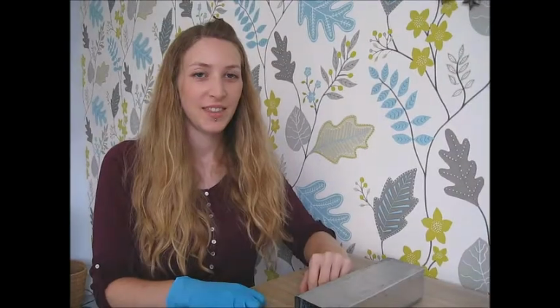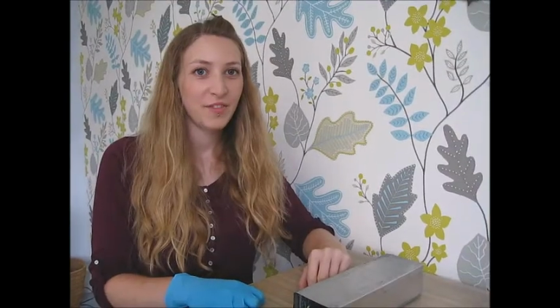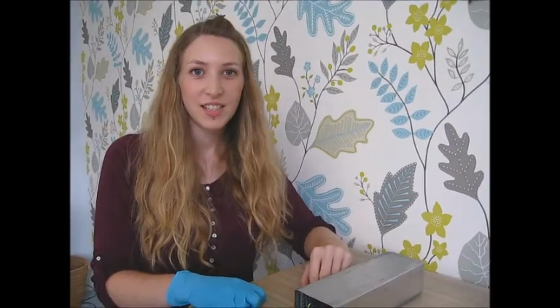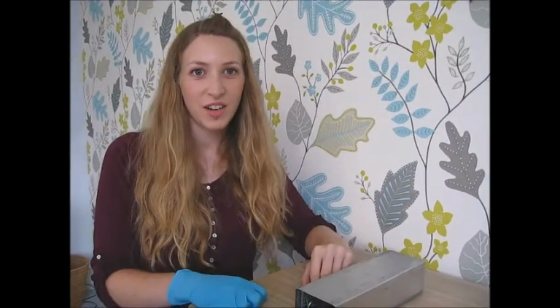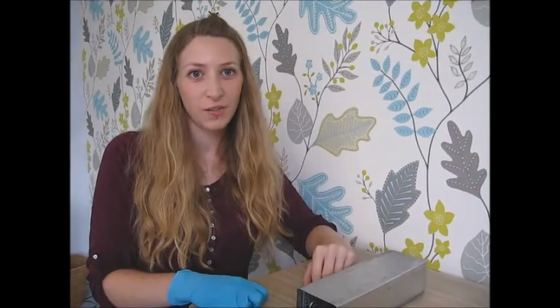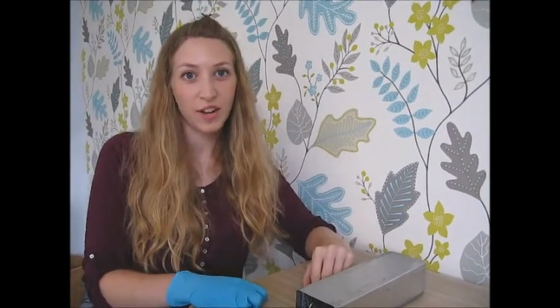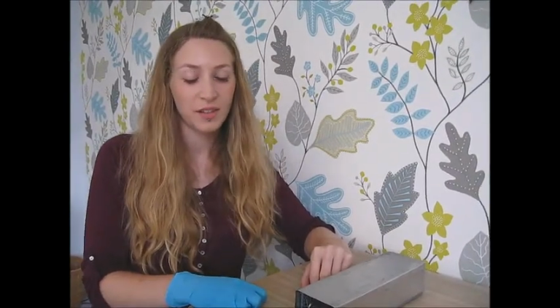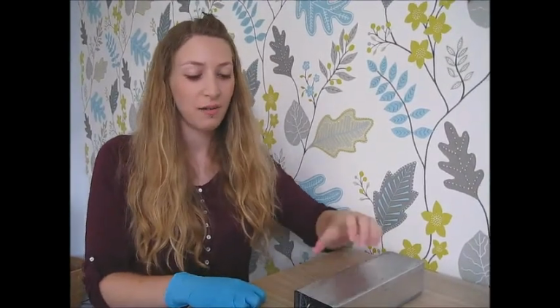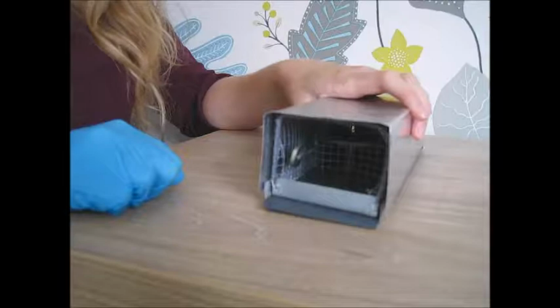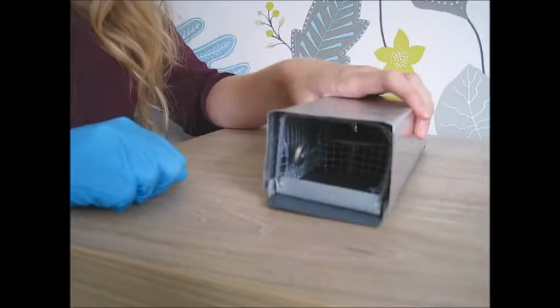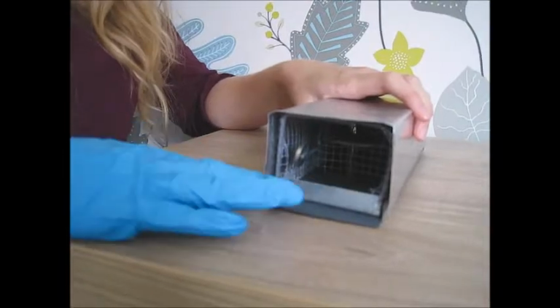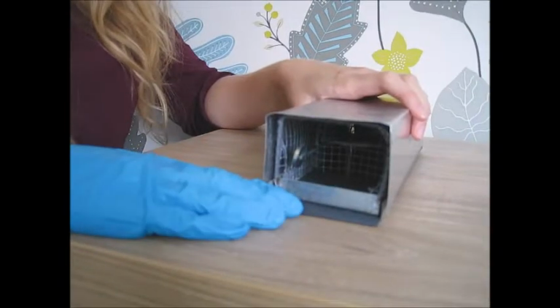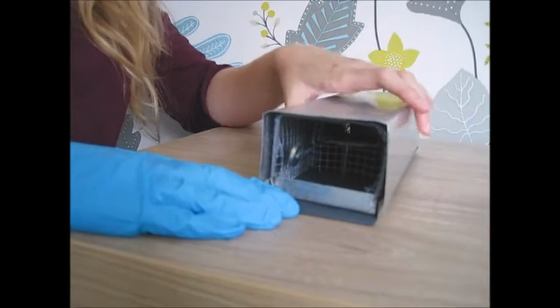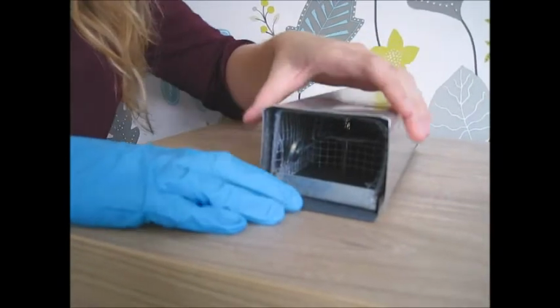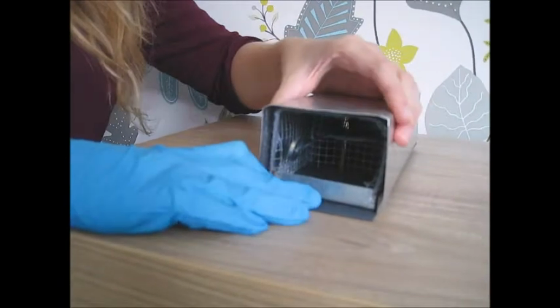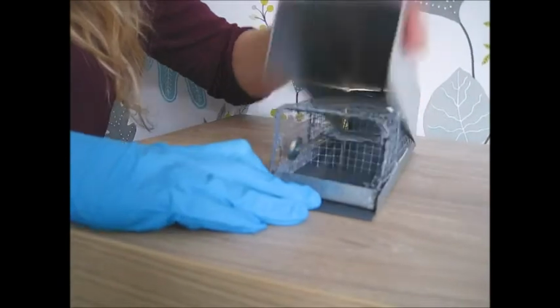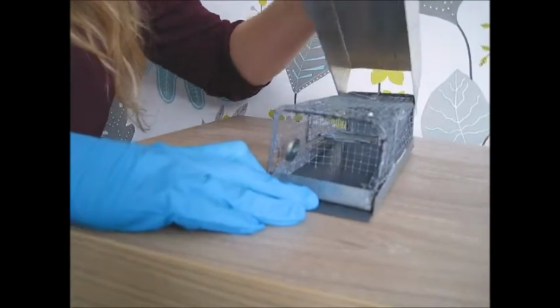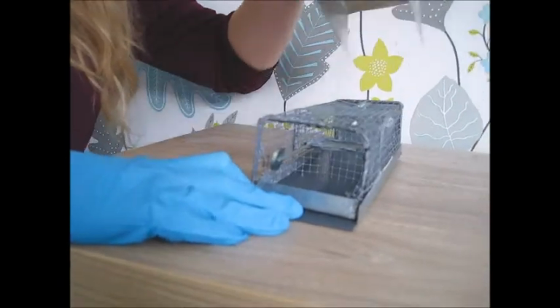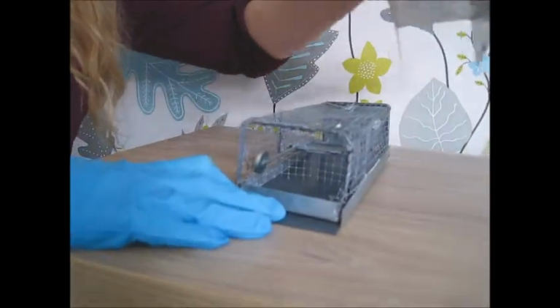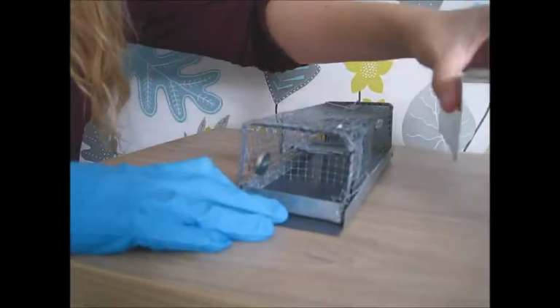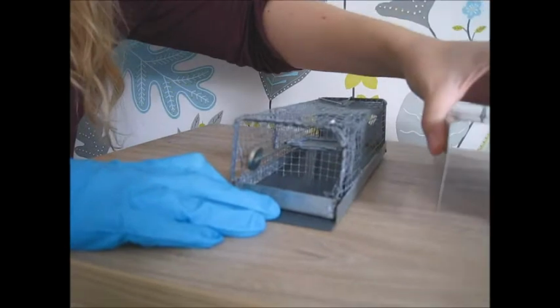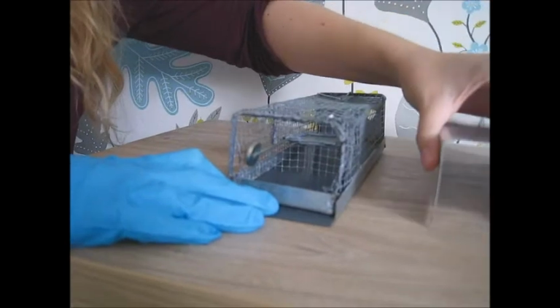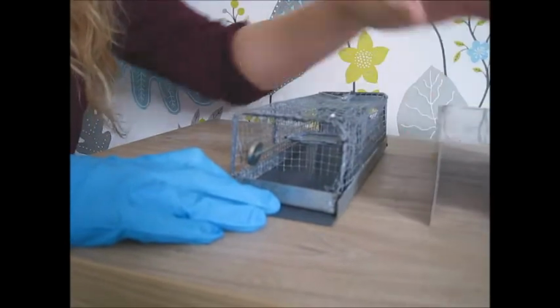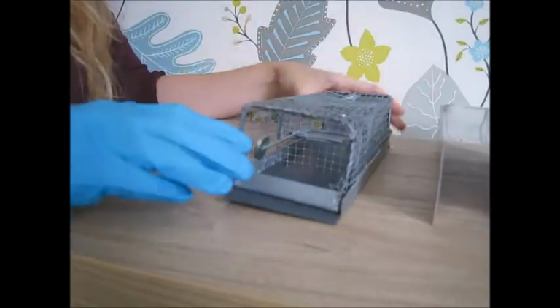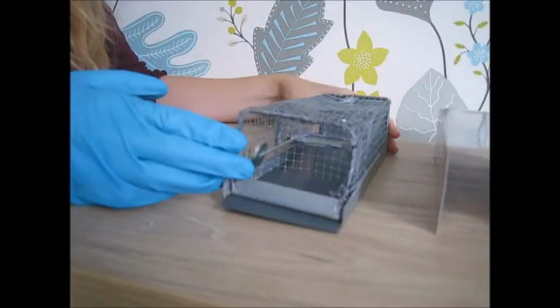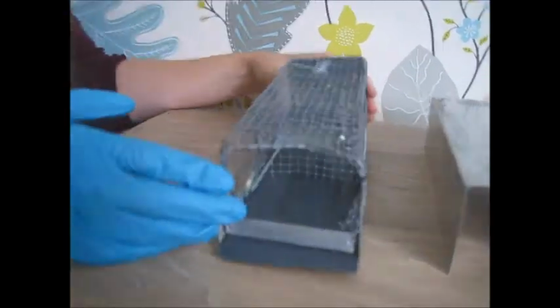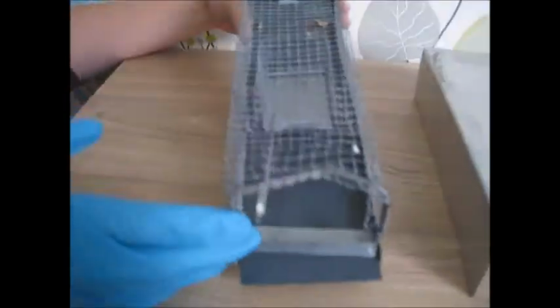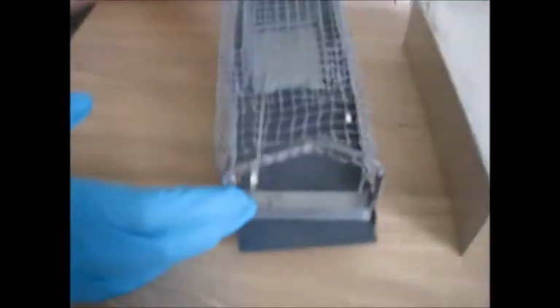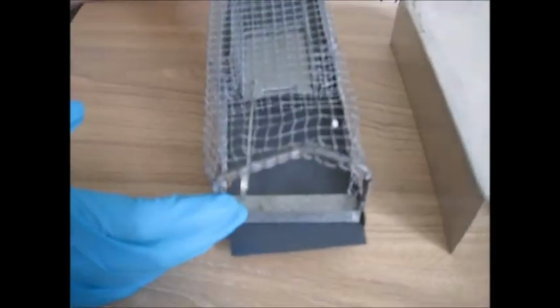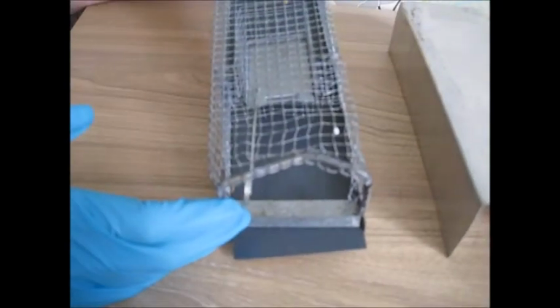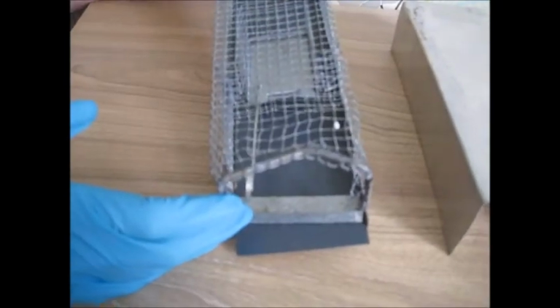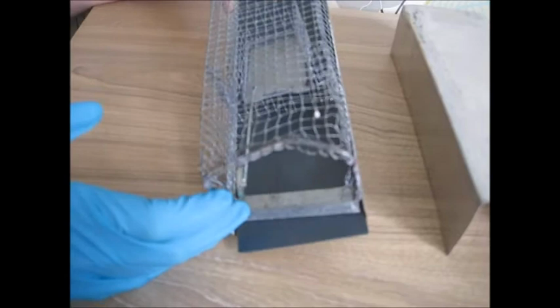The advantages and disadvantages of Uglin traps are: after some use they can become quite bent. This can make the cover quite difficult to remove and, as you can see, can affect the mesh on any part of the trap.